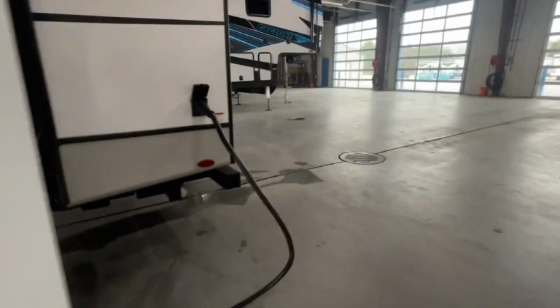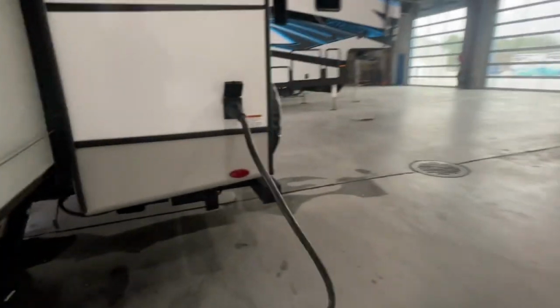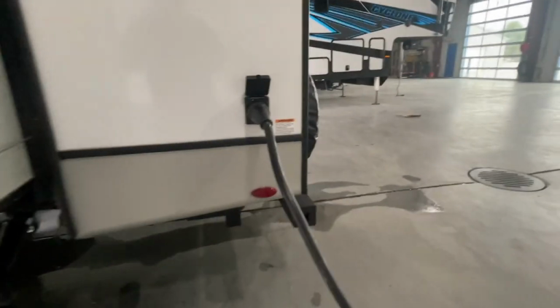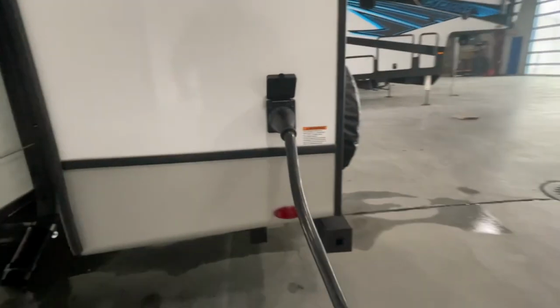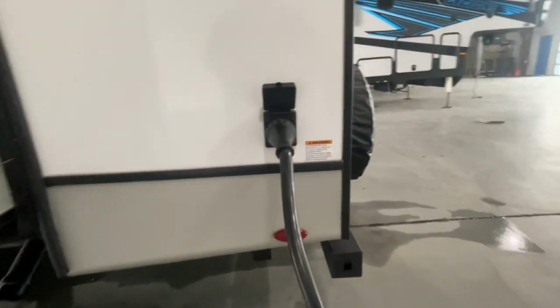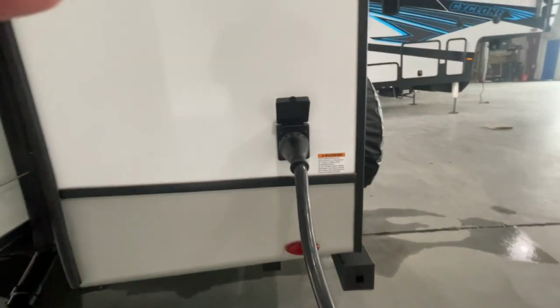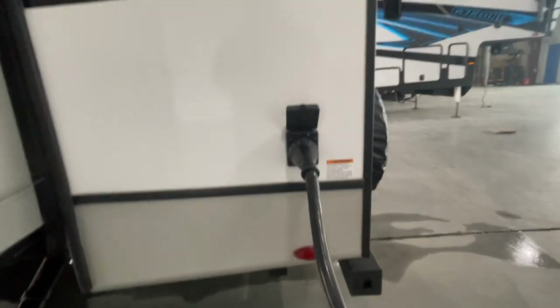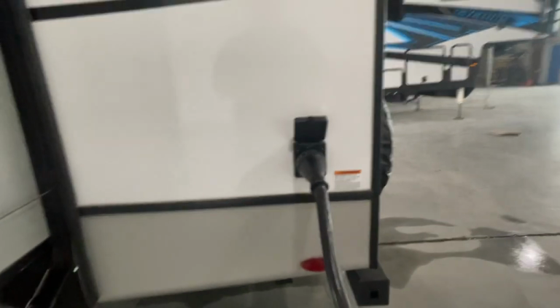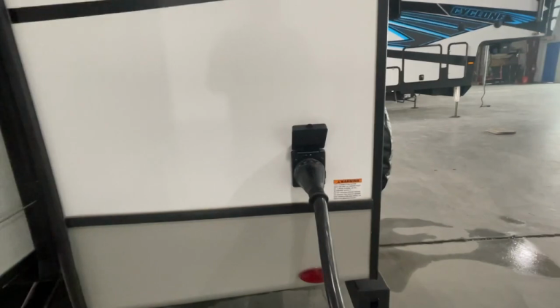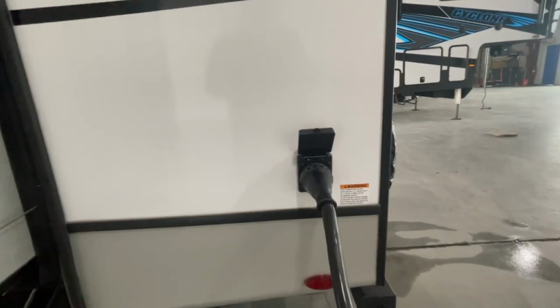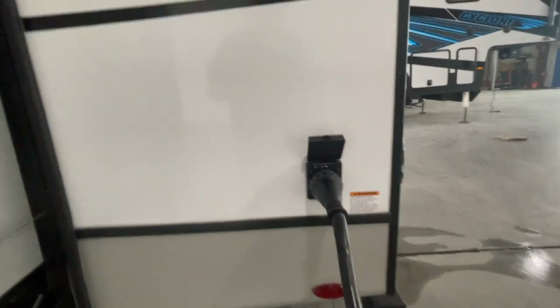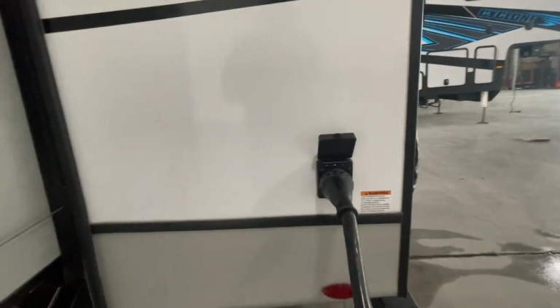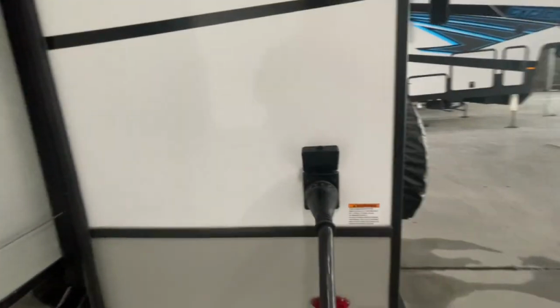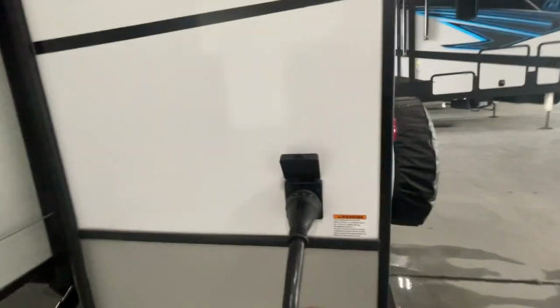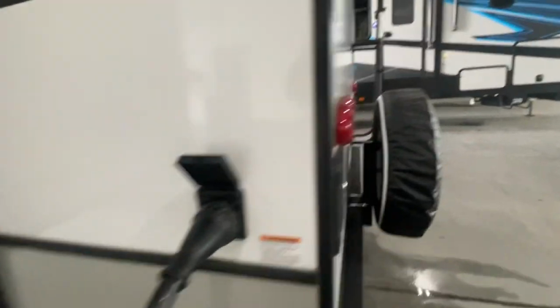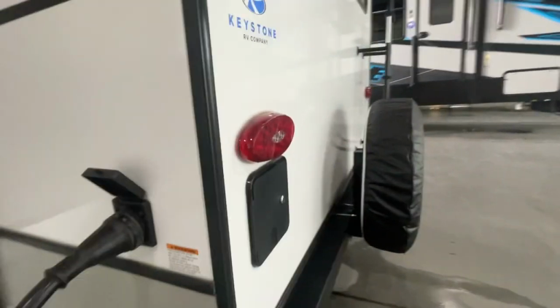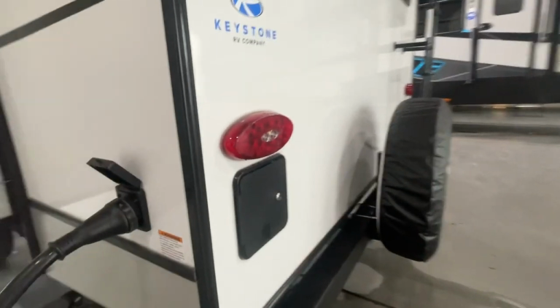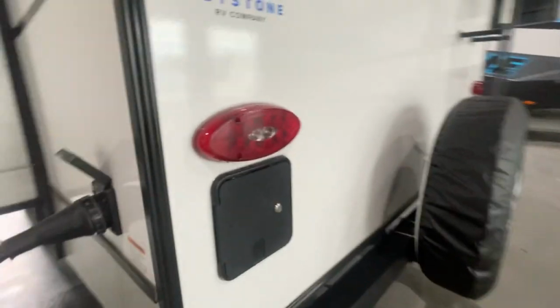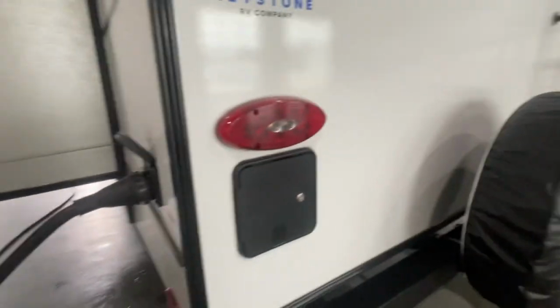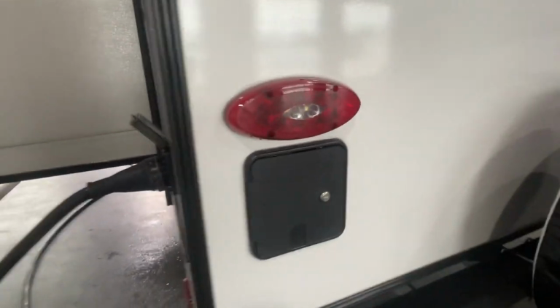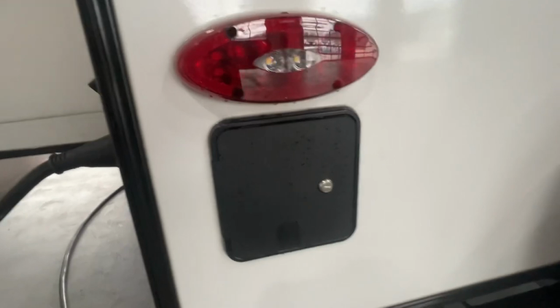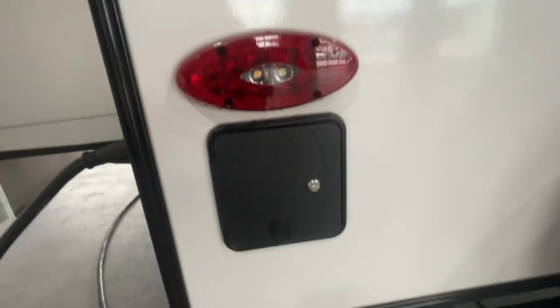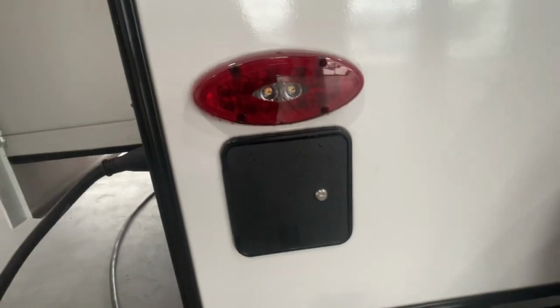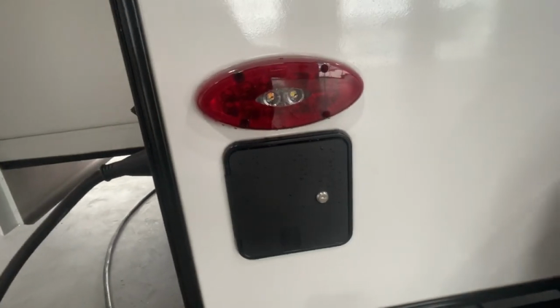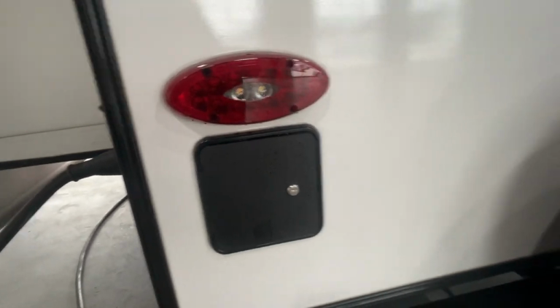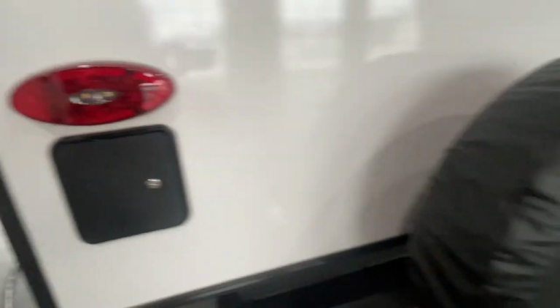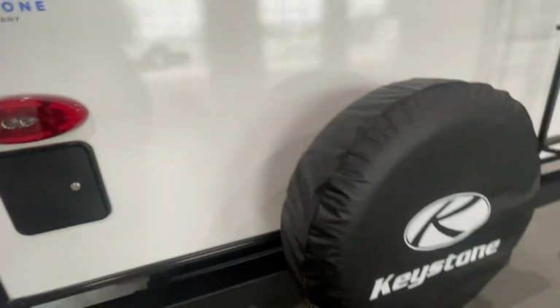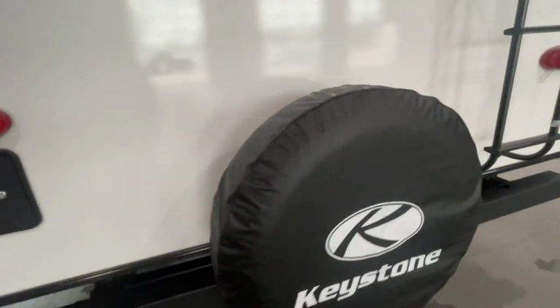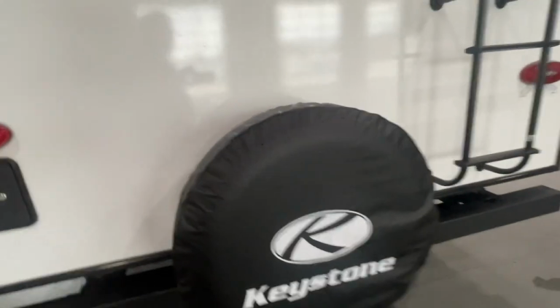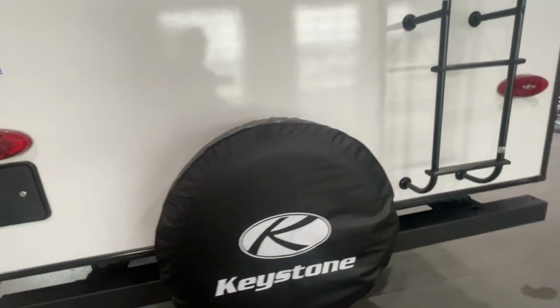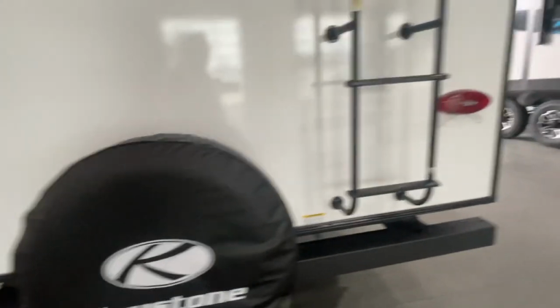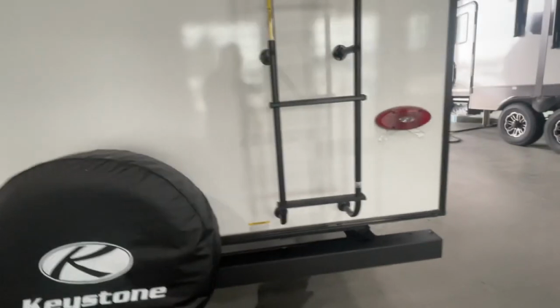This is where your 25-foot 50-amp power cord attaches. It is a 50-amp power cord for dual ACs. Your fresh water fill is located right there and of course that's your brand new spare tire.